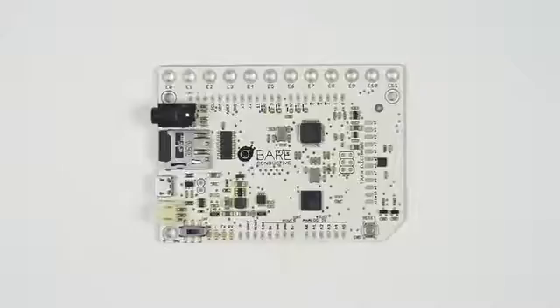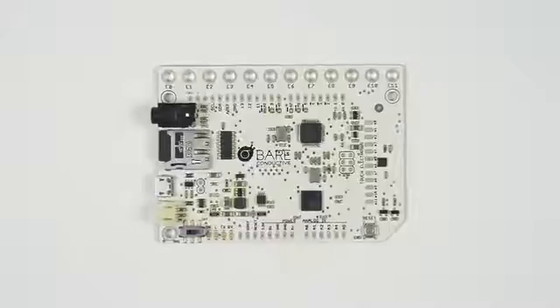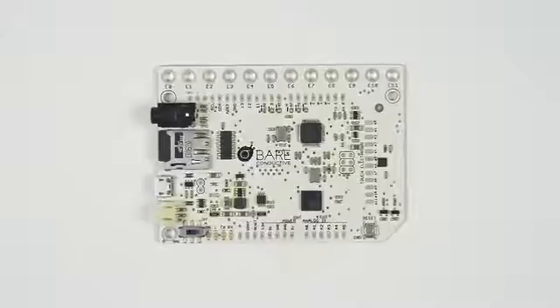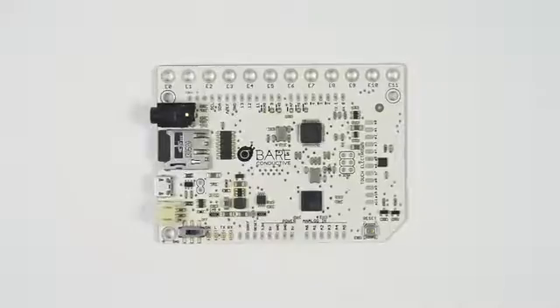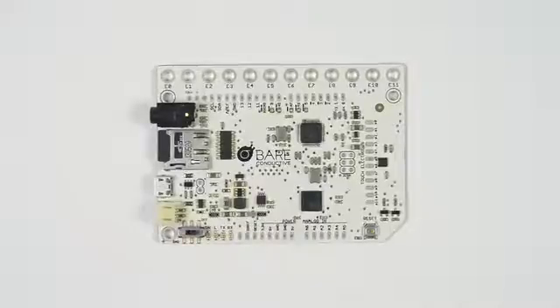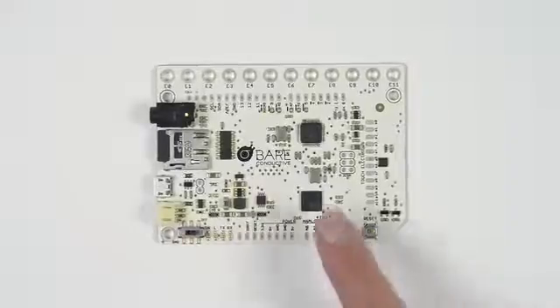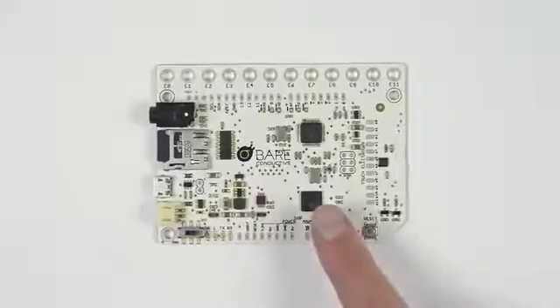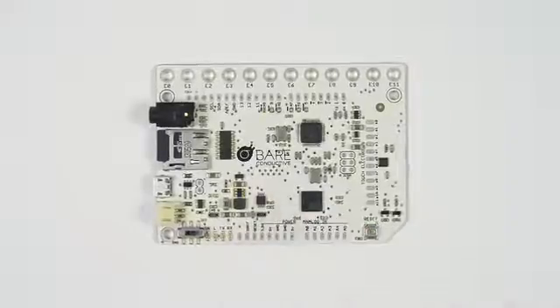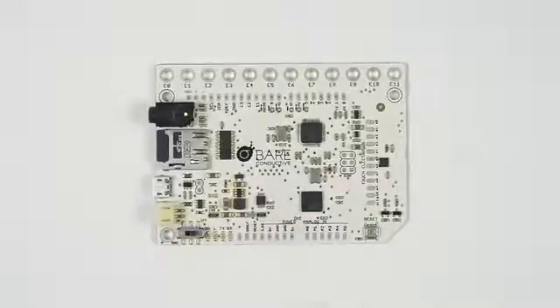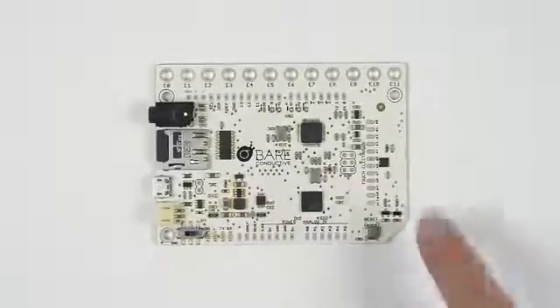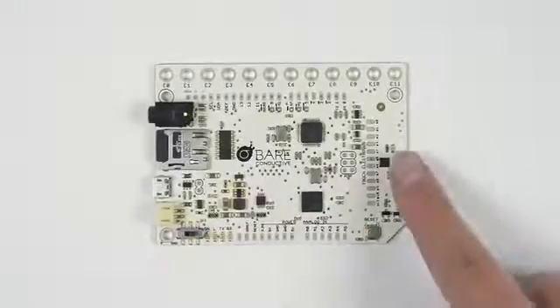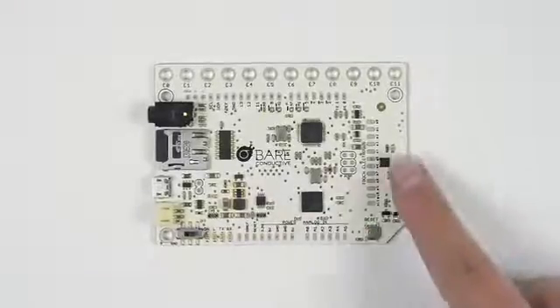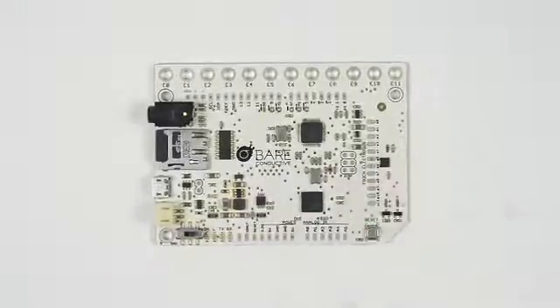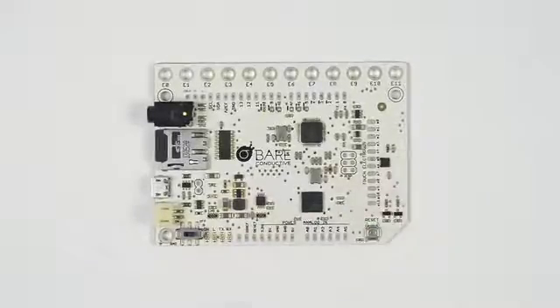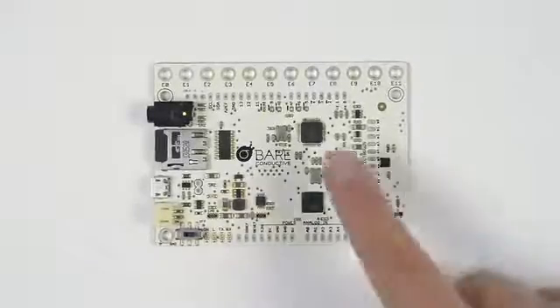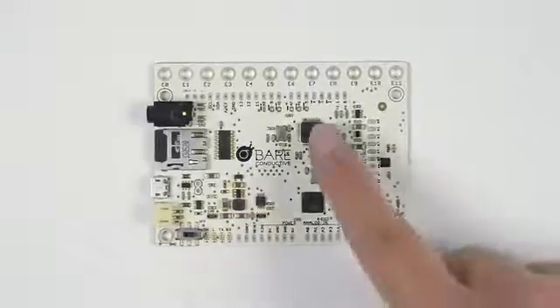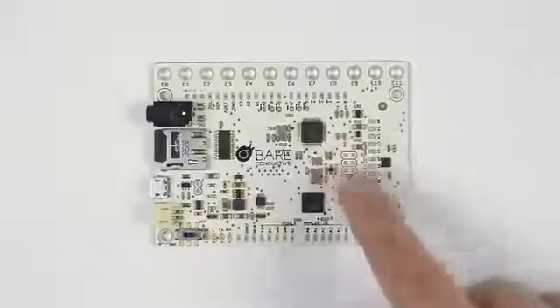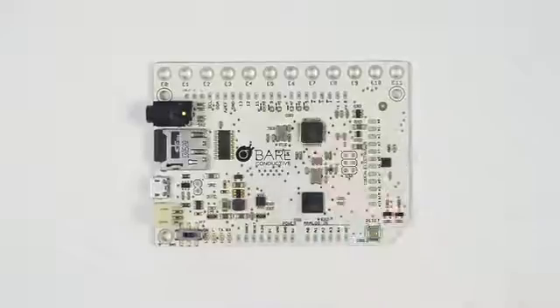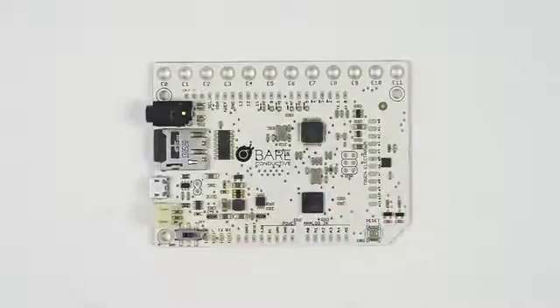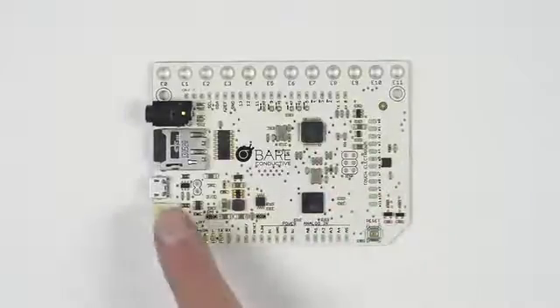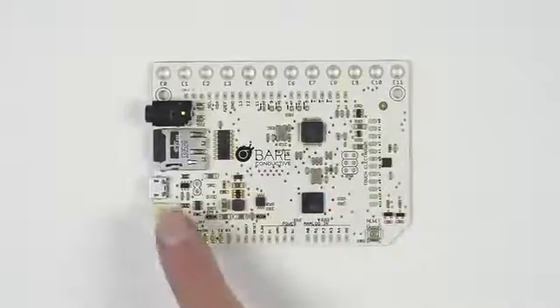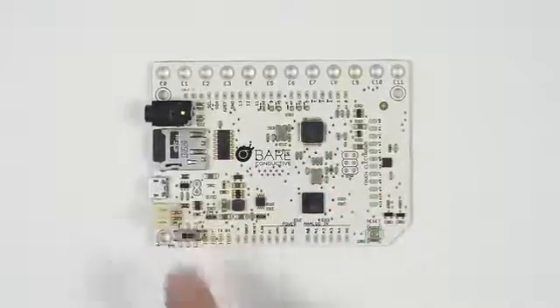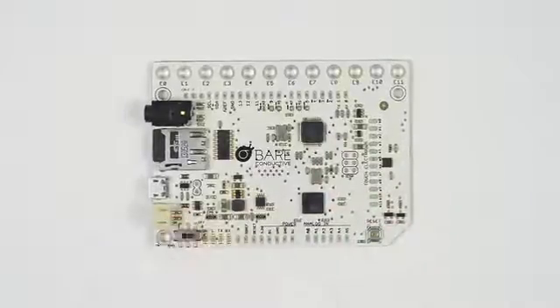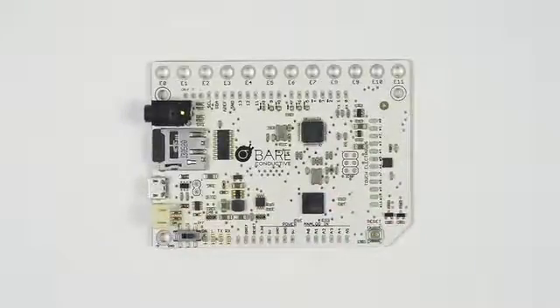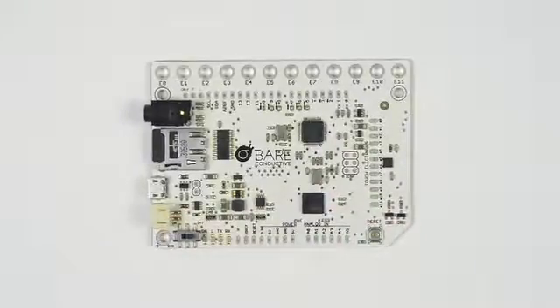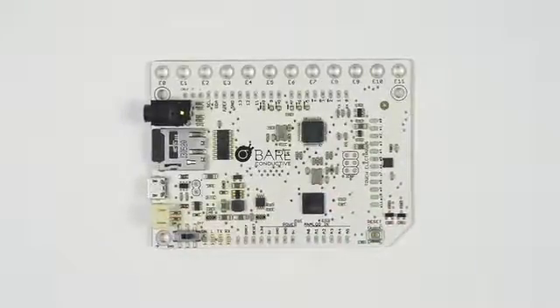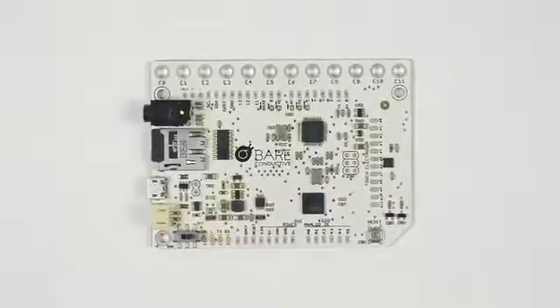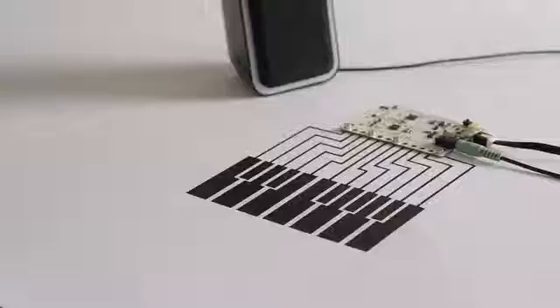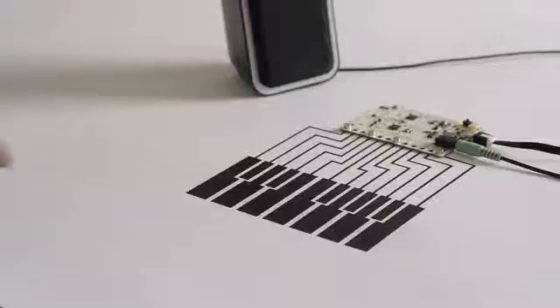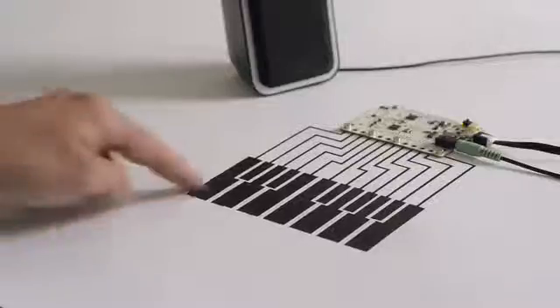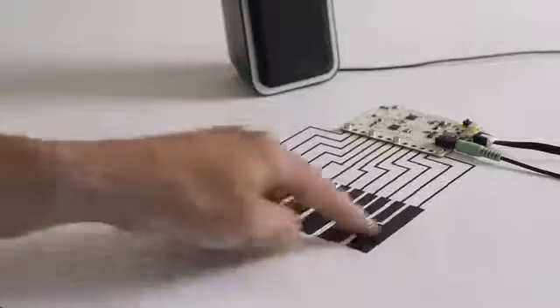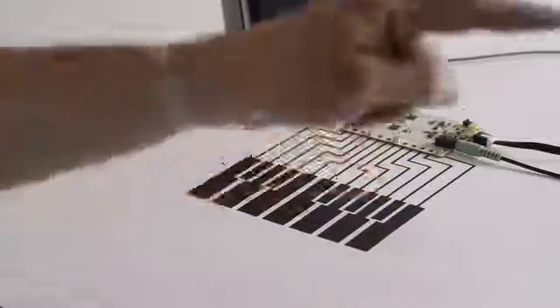The Touch Board is based off of an Arduino Leonardo with a capacitive touch chip, an MP3 player, and a LiPo battery charger. The board can also be set up as a MIDI device.